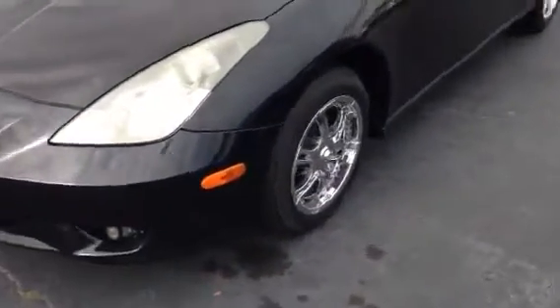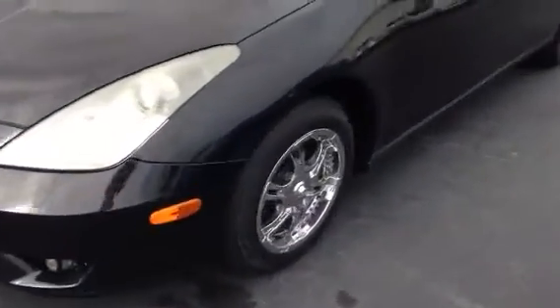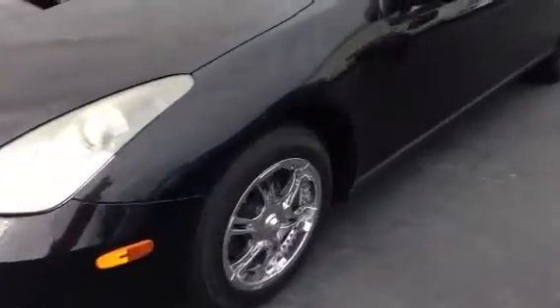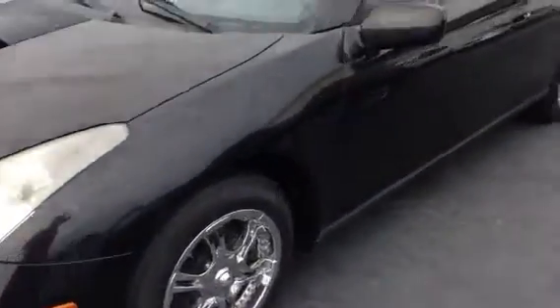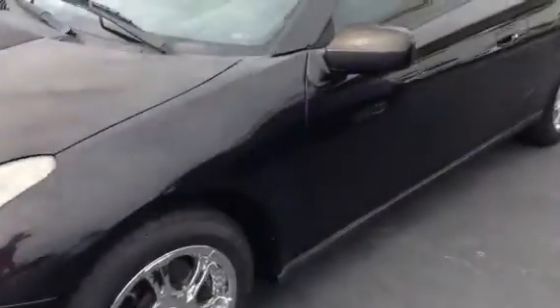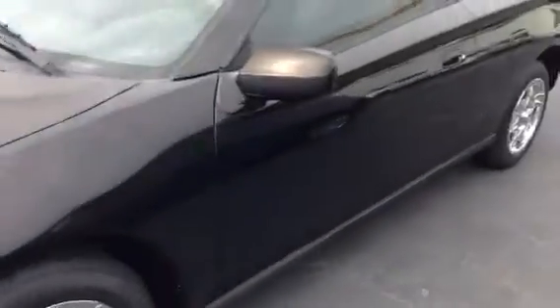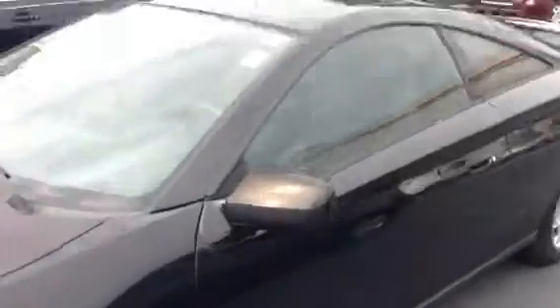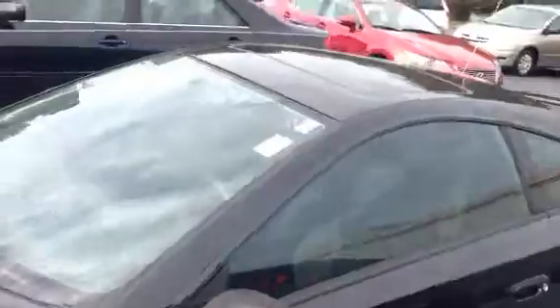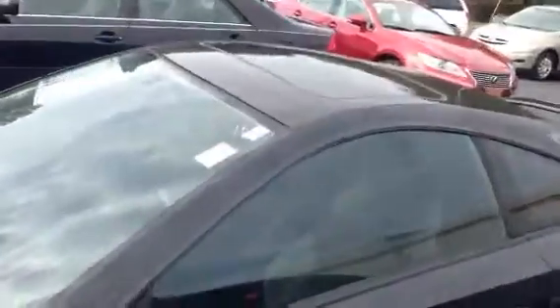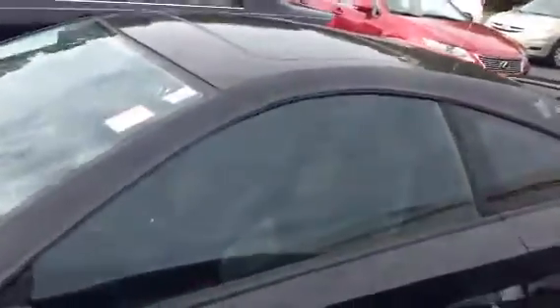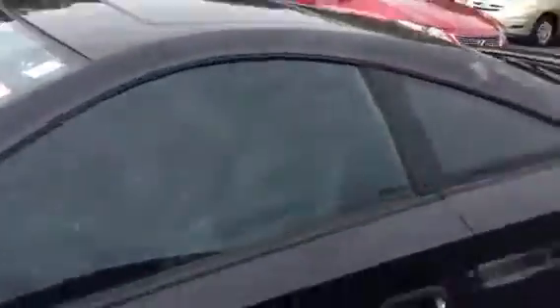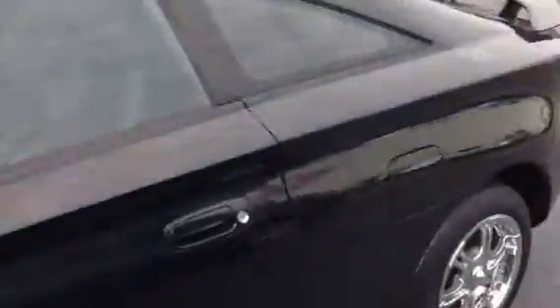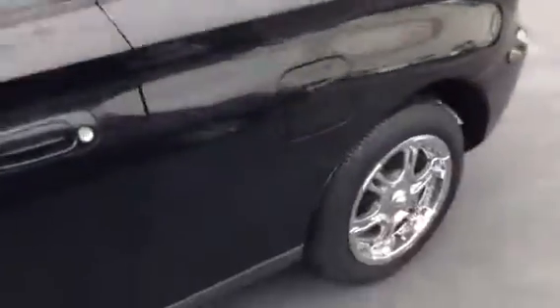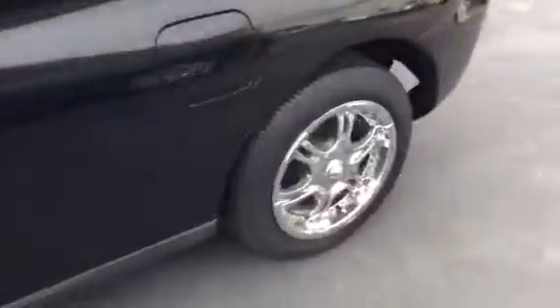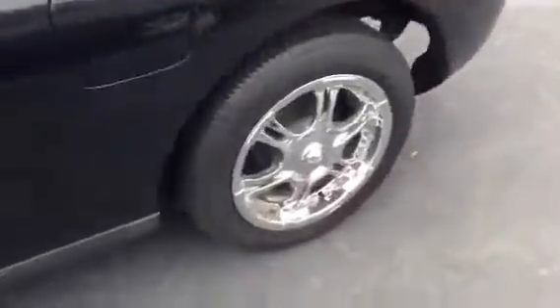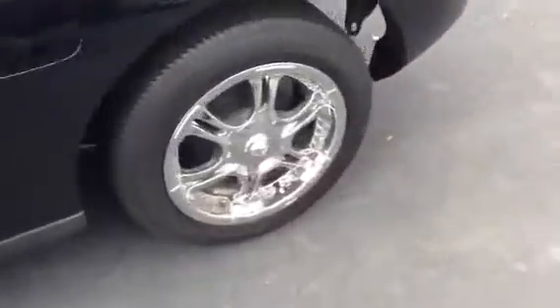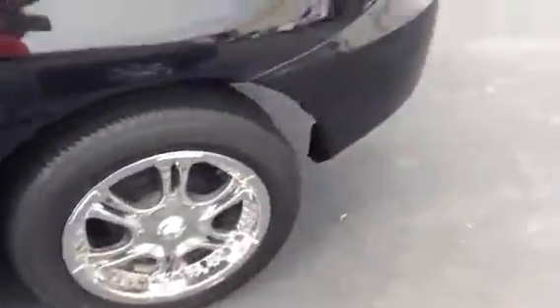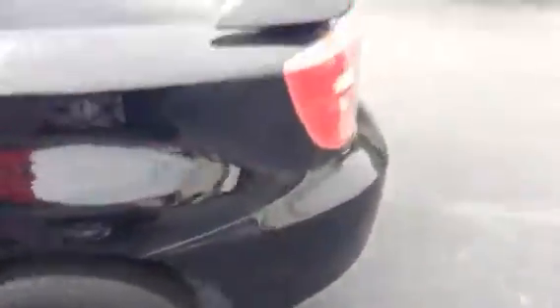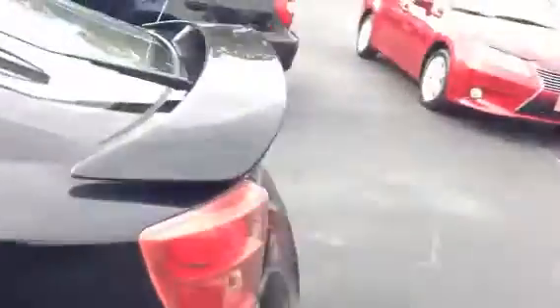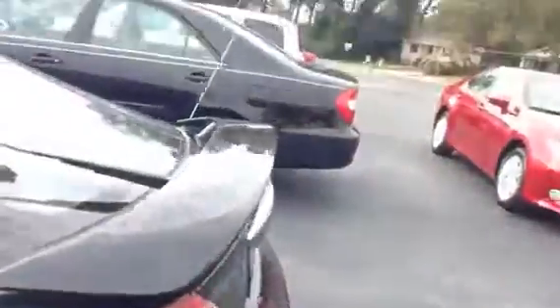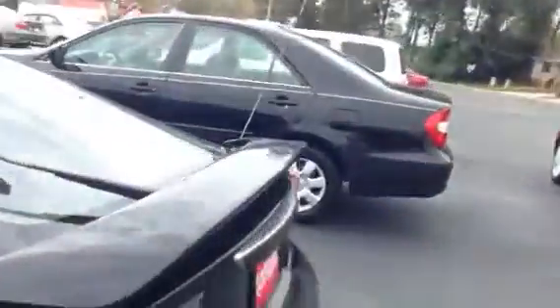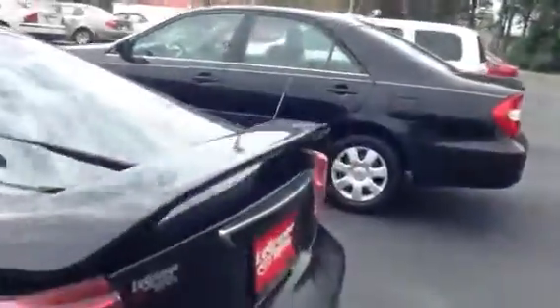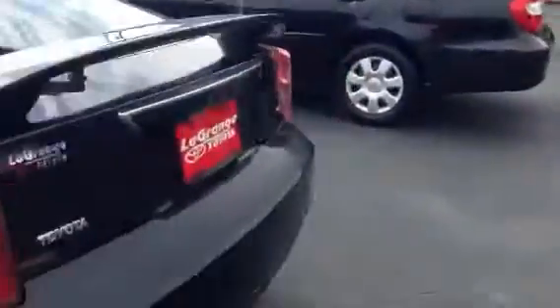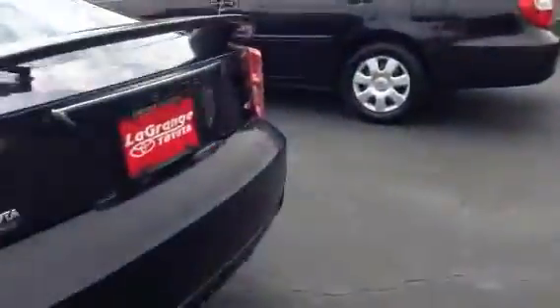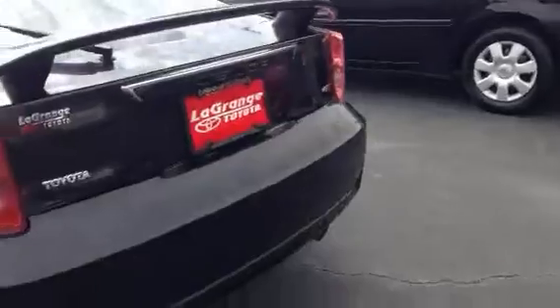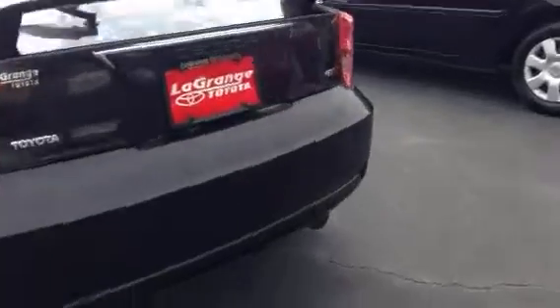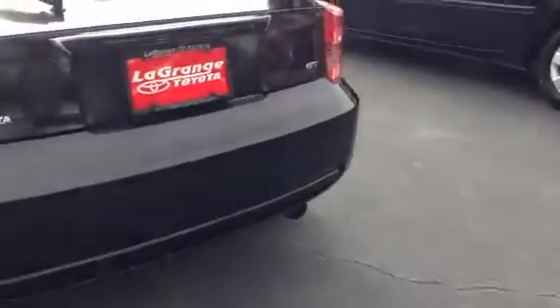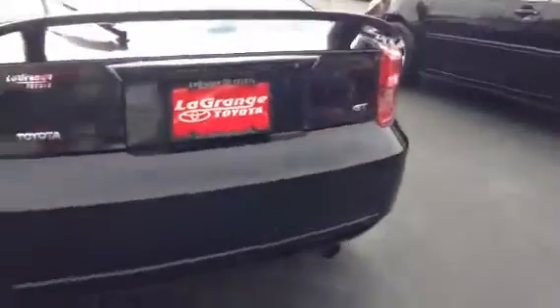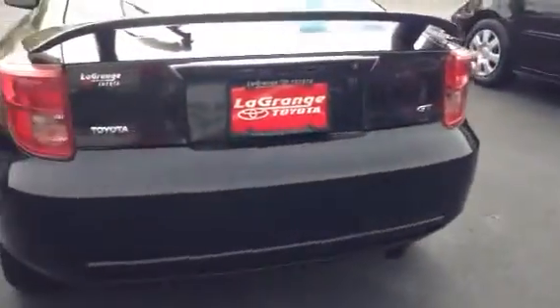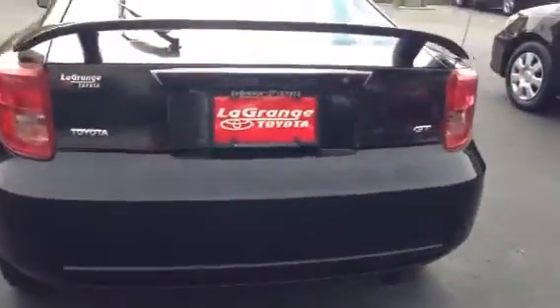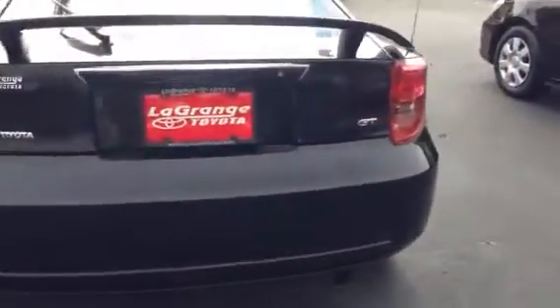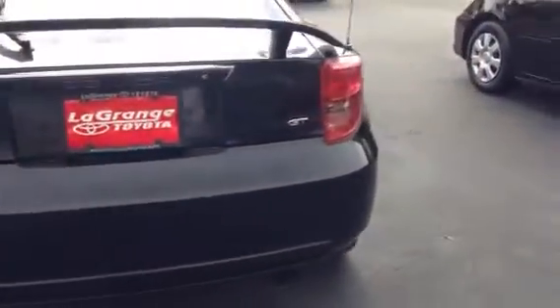I'll give you a complete preview walk around of it. It does have a power sunroof, tinted windows, alloy wheels. It does have the spoiler on the rear. It is the Celica GT.